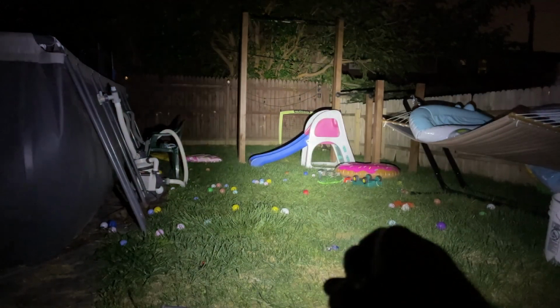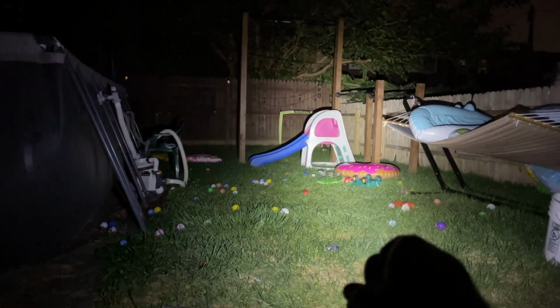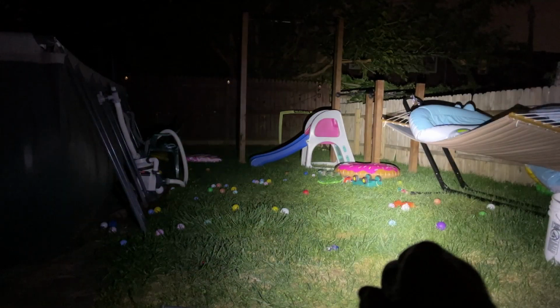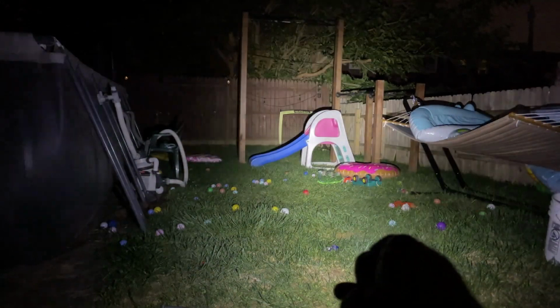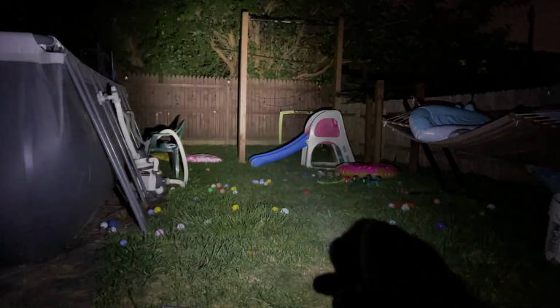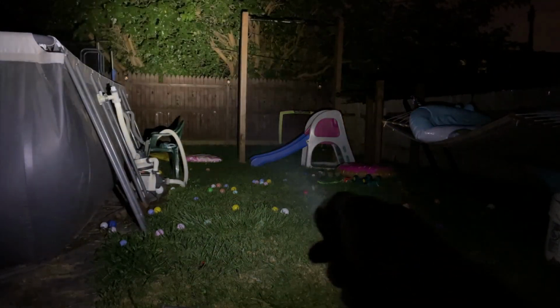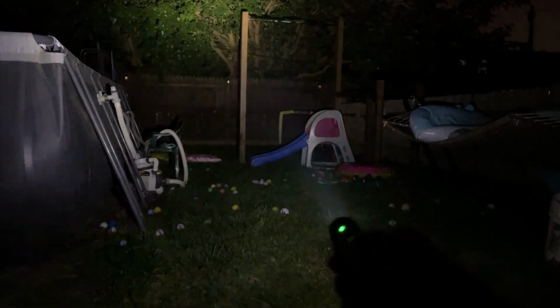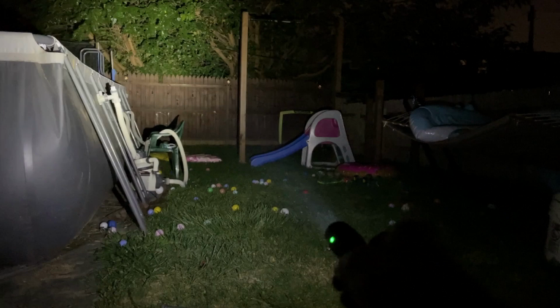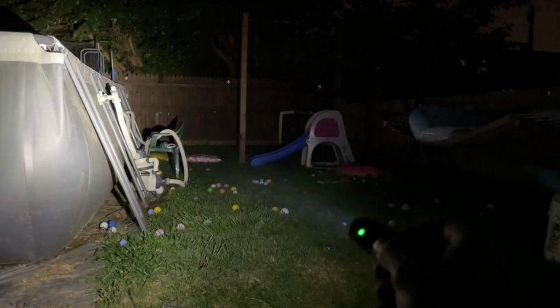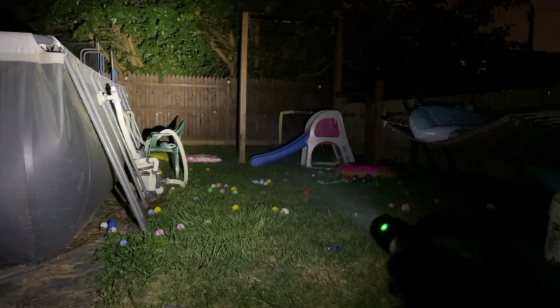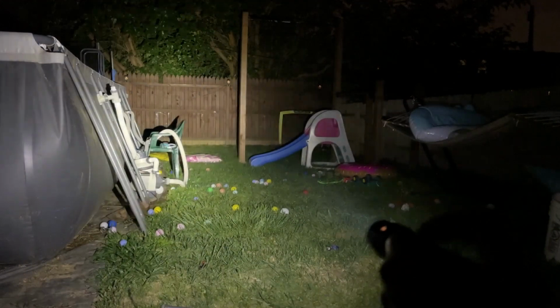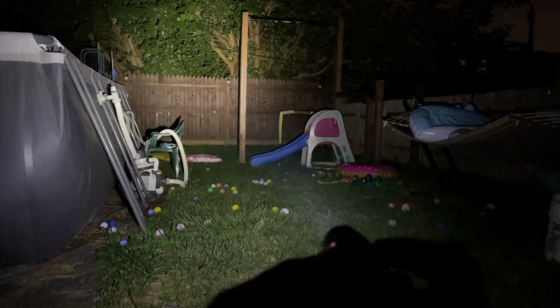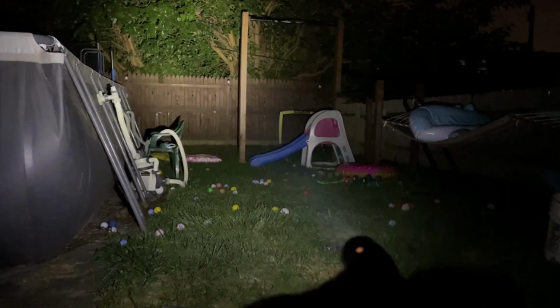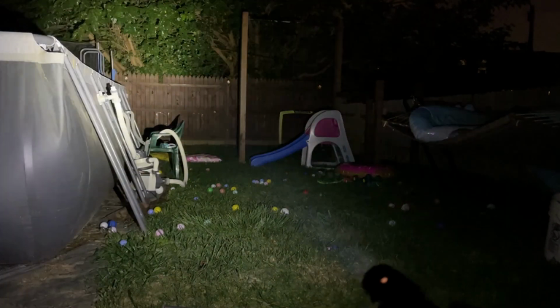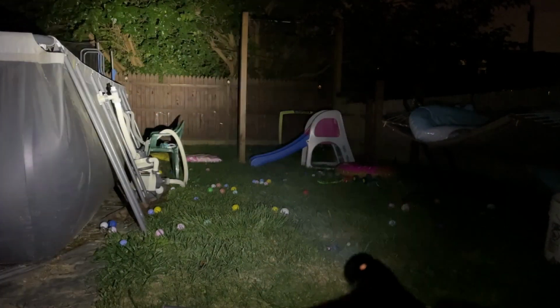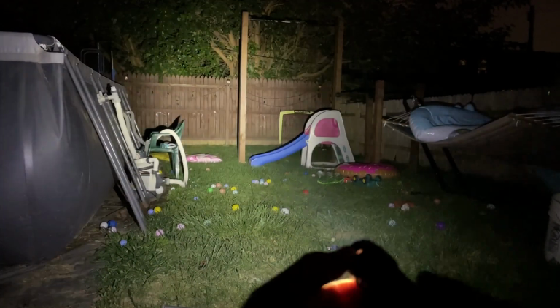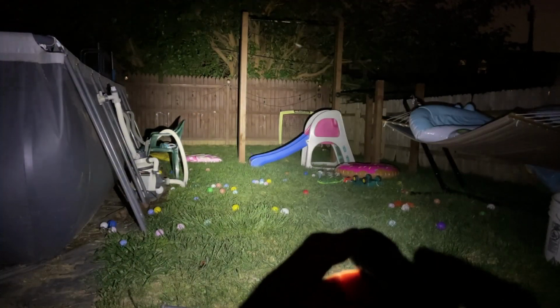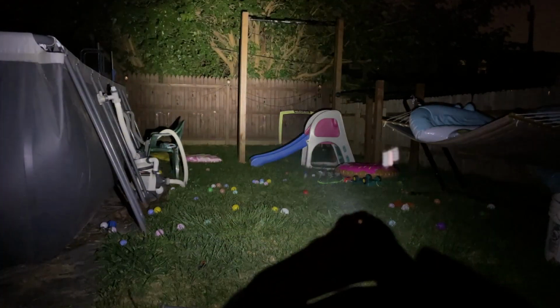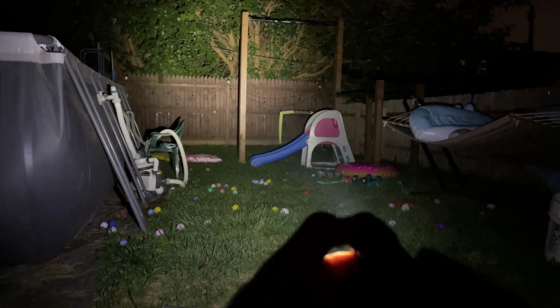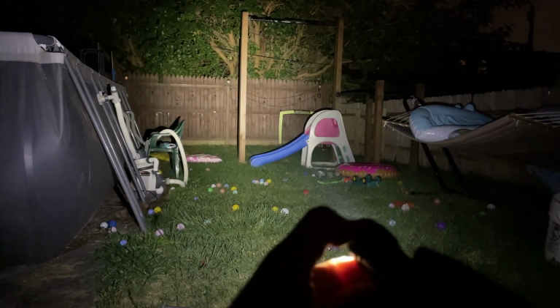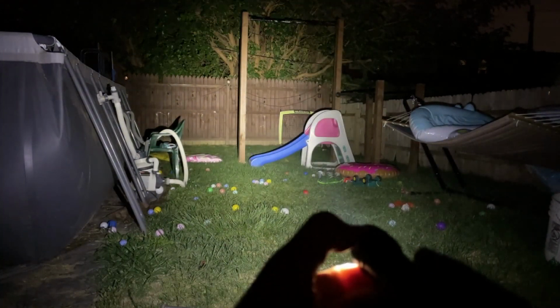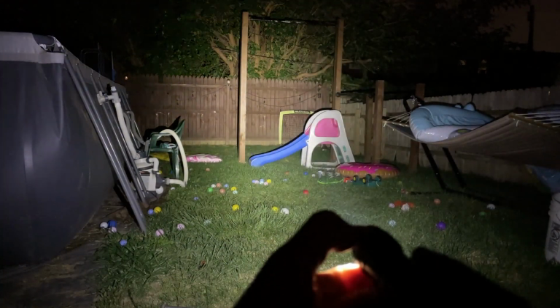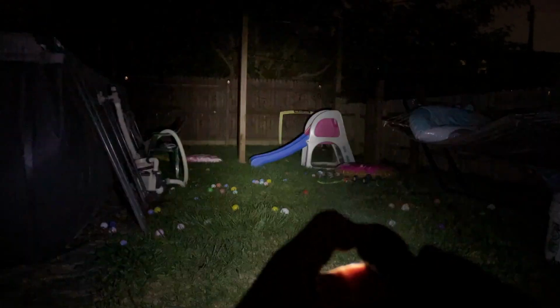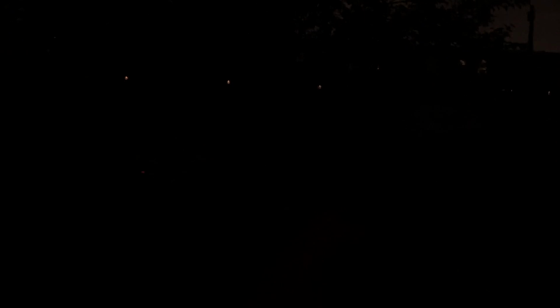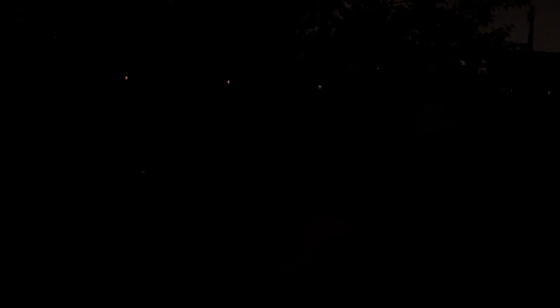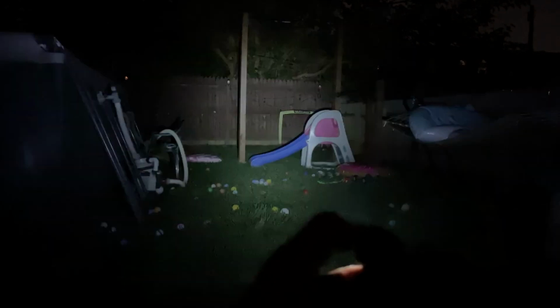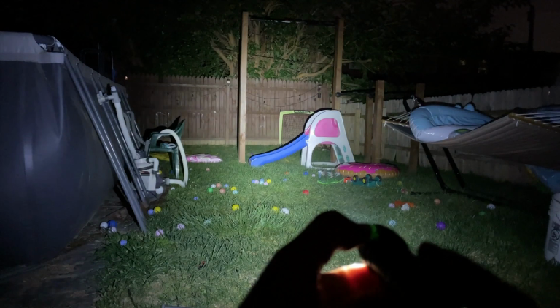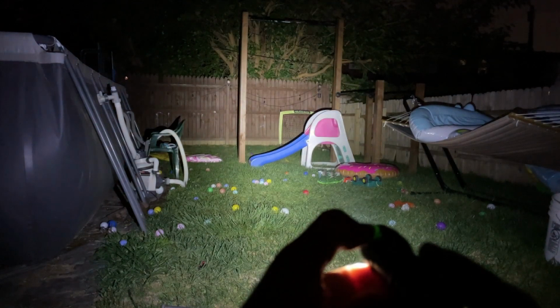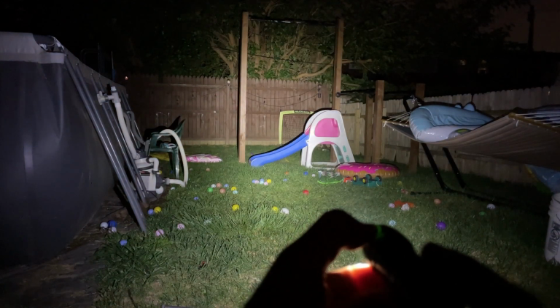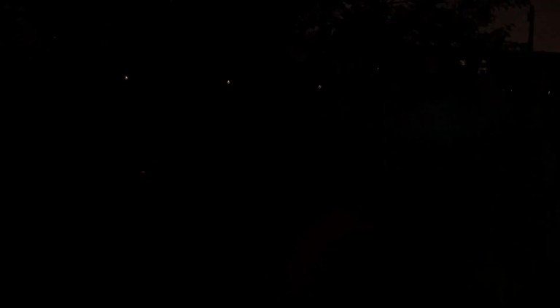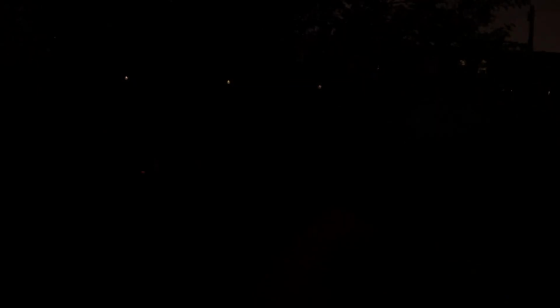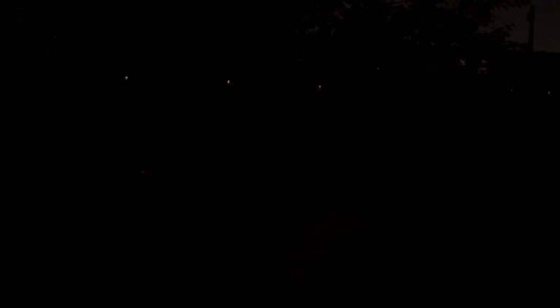And here it is at night in my backyard. So again, it has those six modes: low, medium, high, a turbo mode, a moon mode, and a strobe mode.